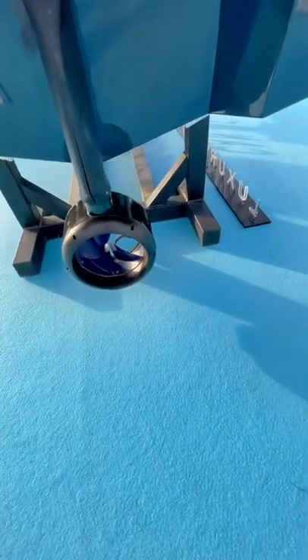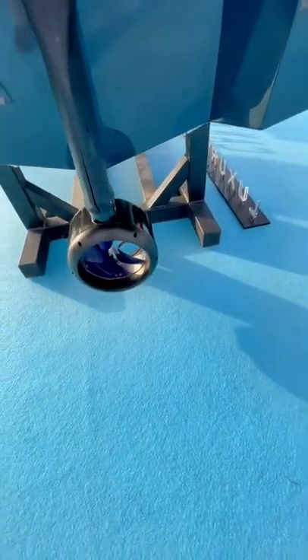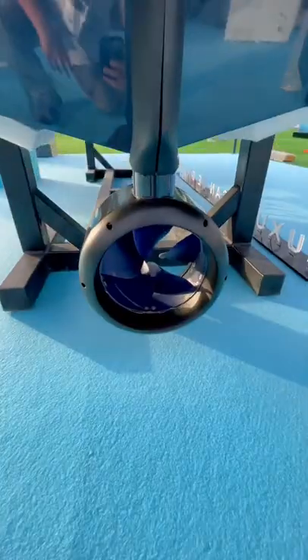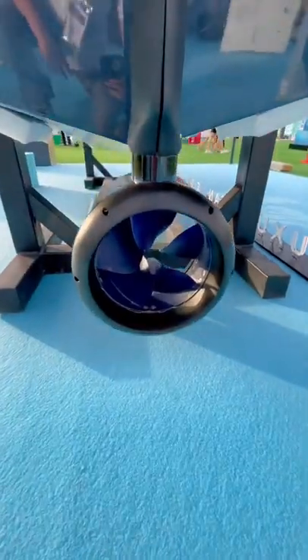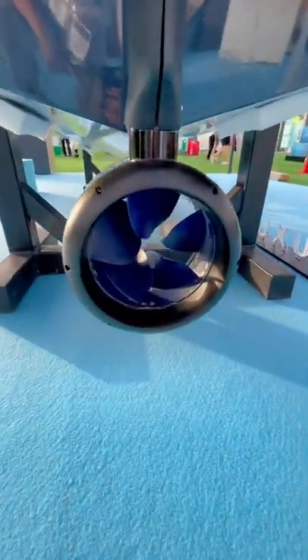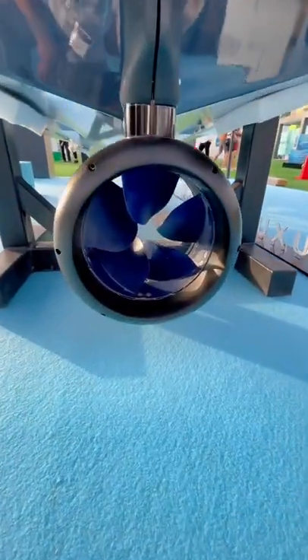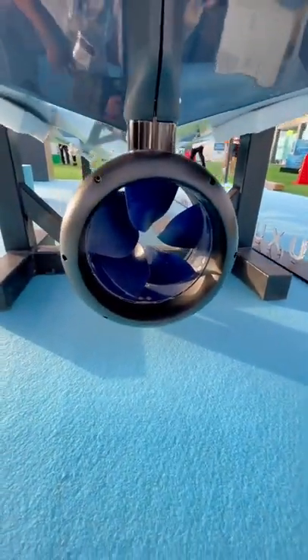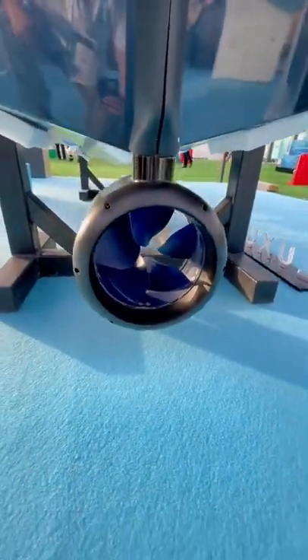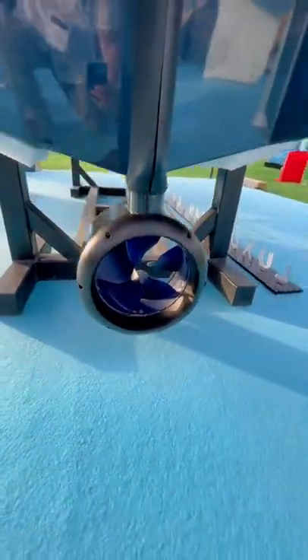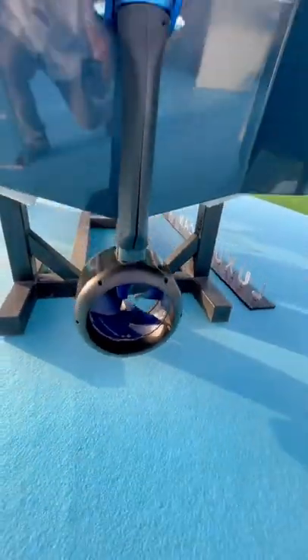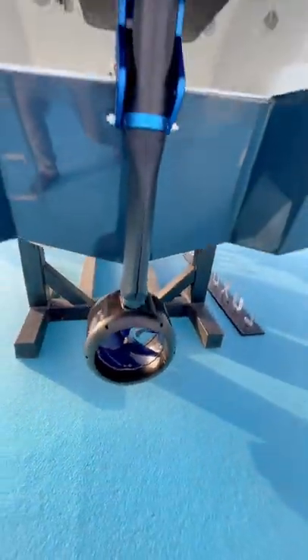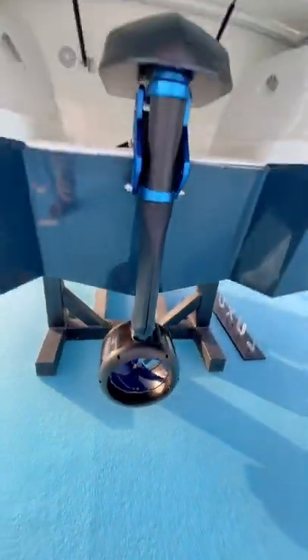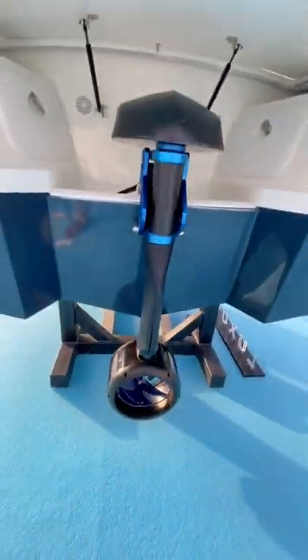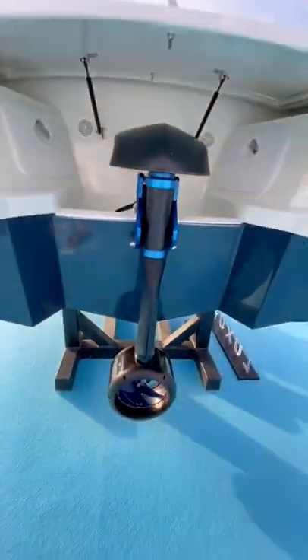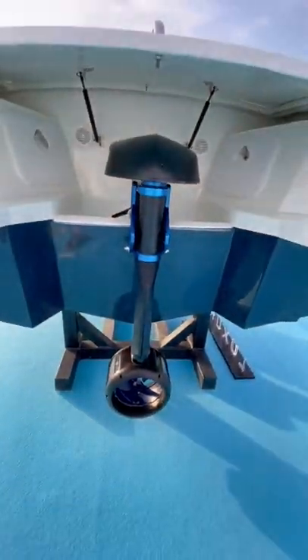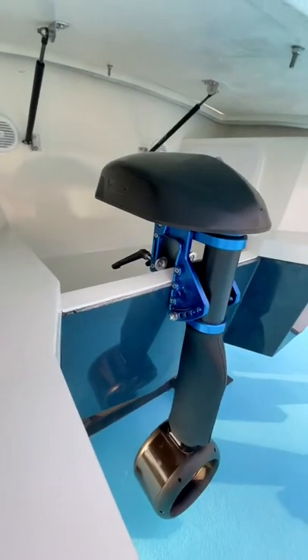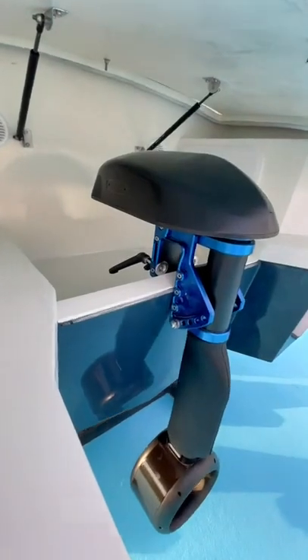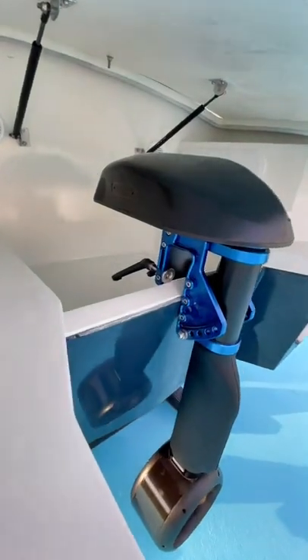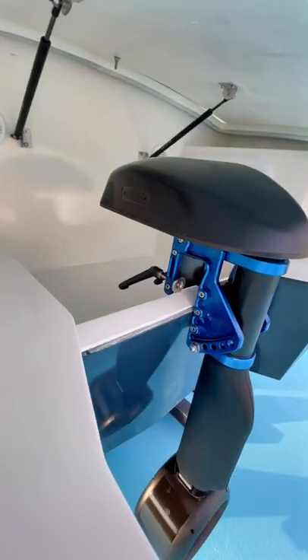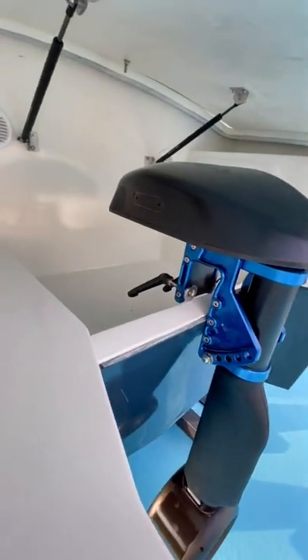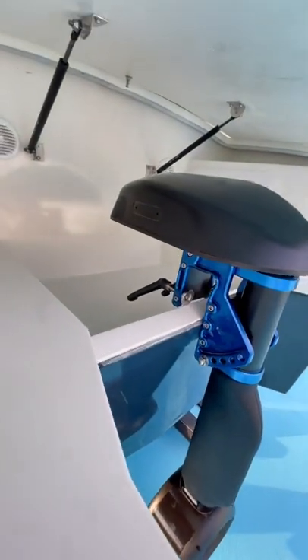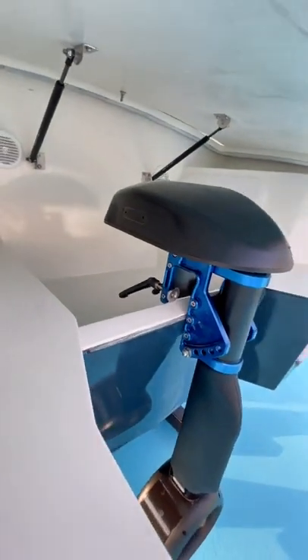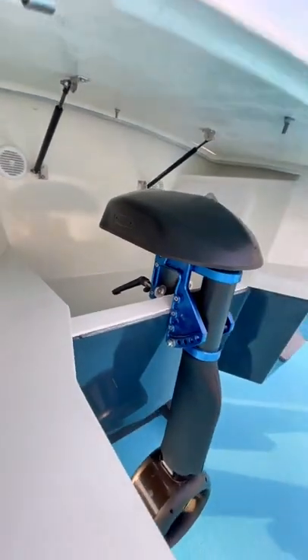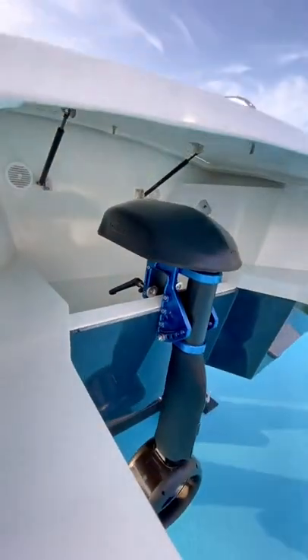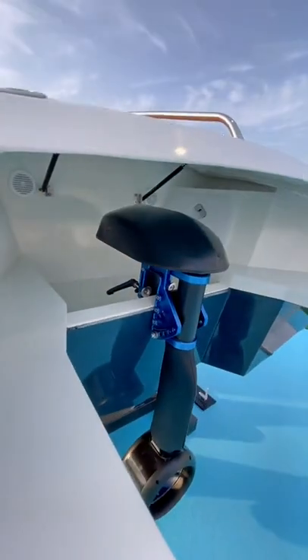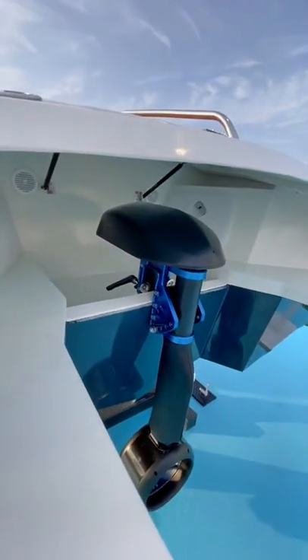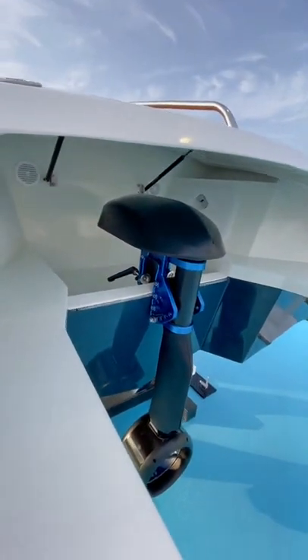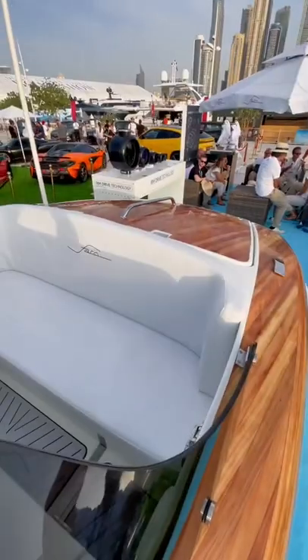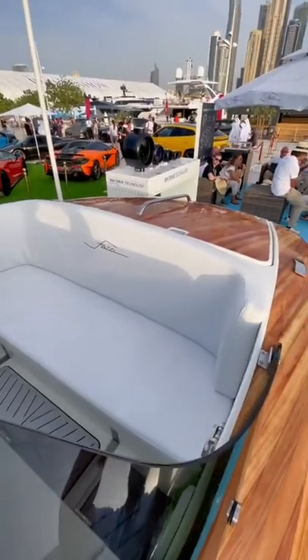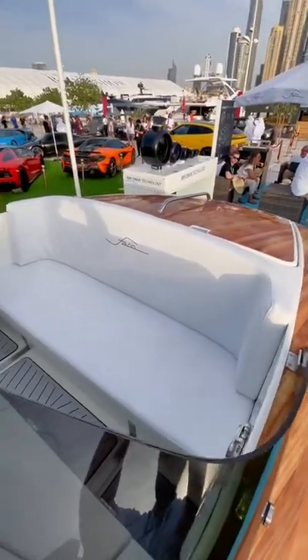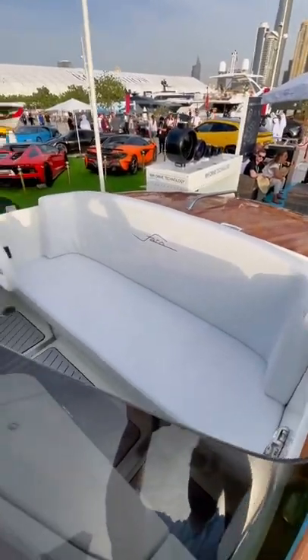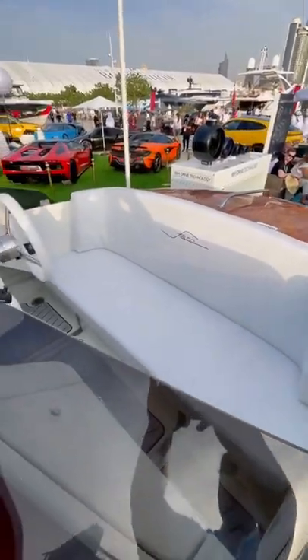It has a super unique prop design with no central shaft. With this power setup, this boat has a top speed of 15 knots and can cruise at 8 knots for 8 hours.